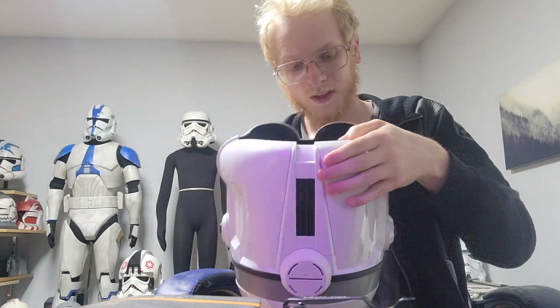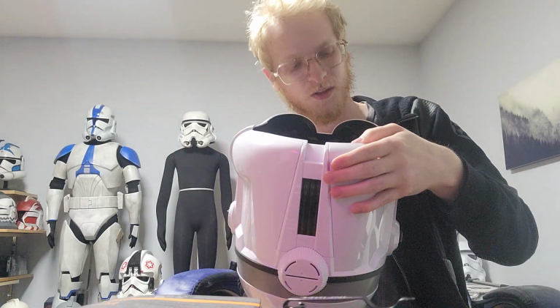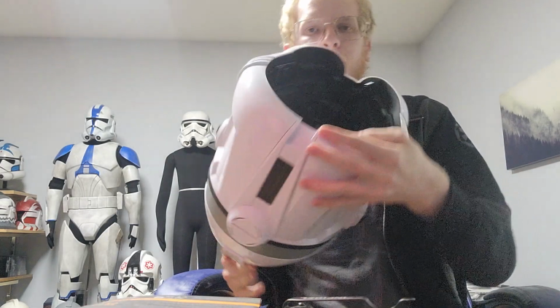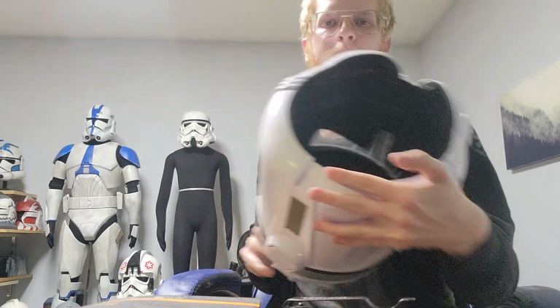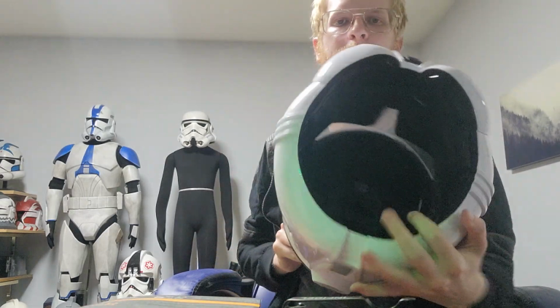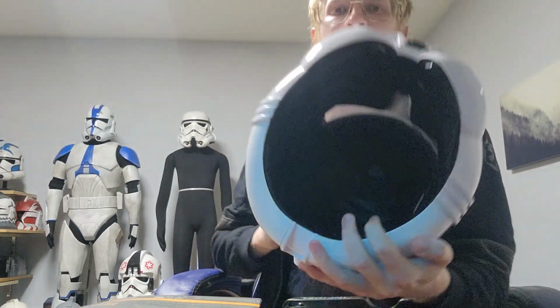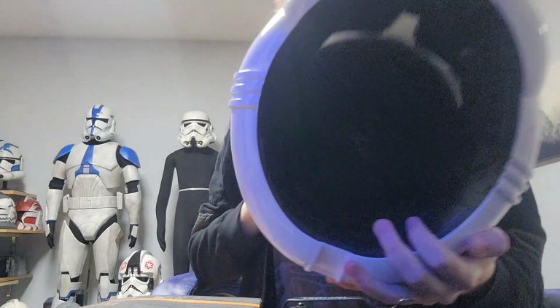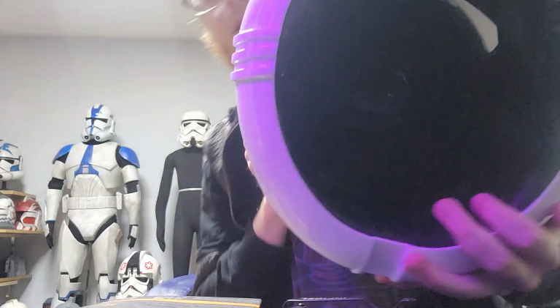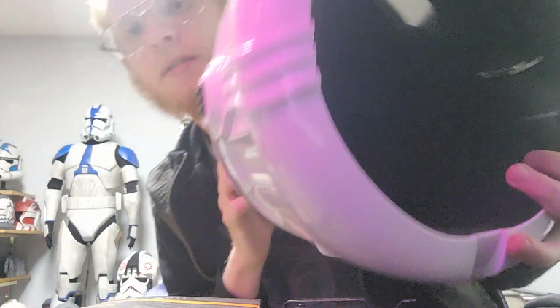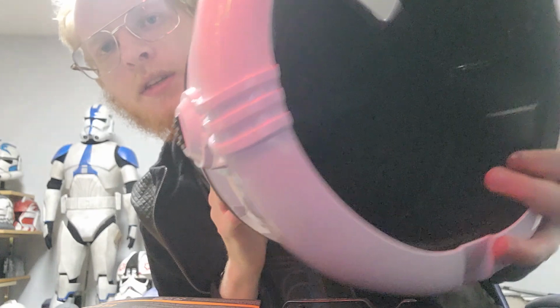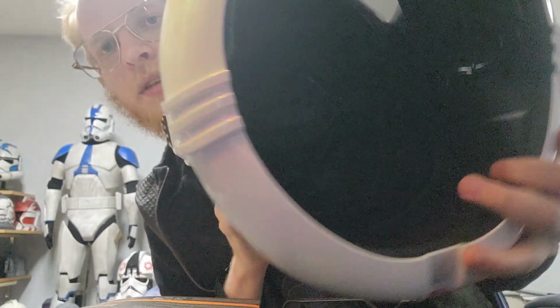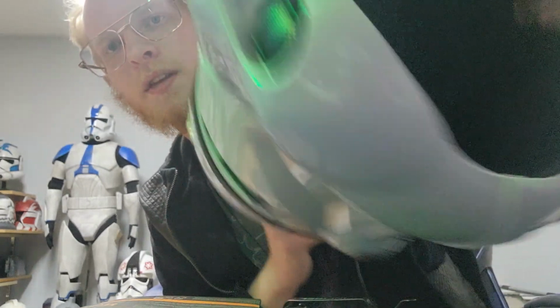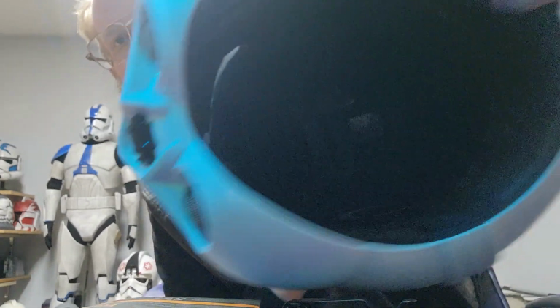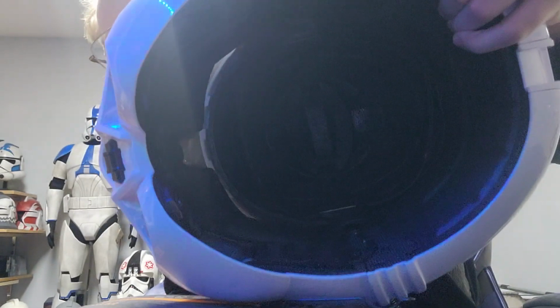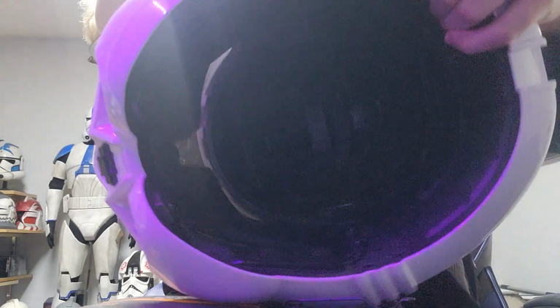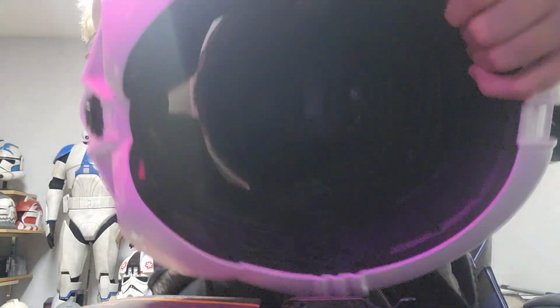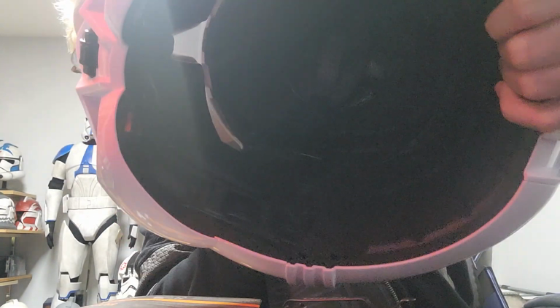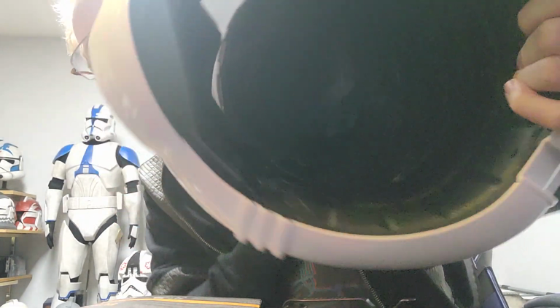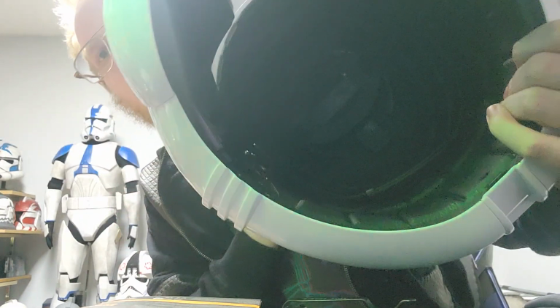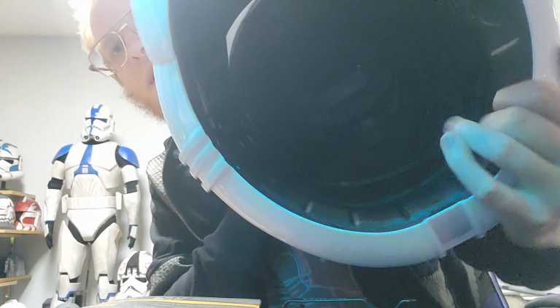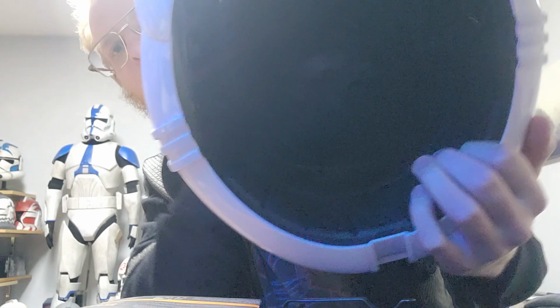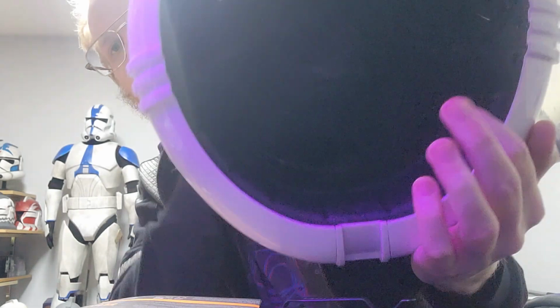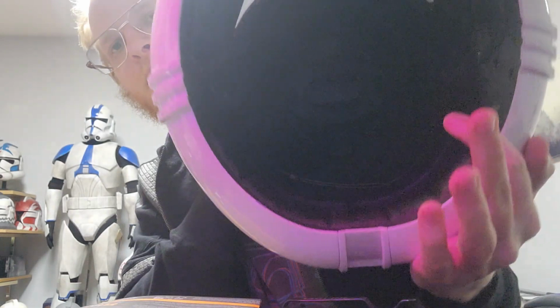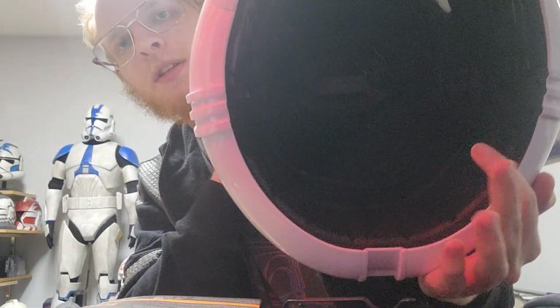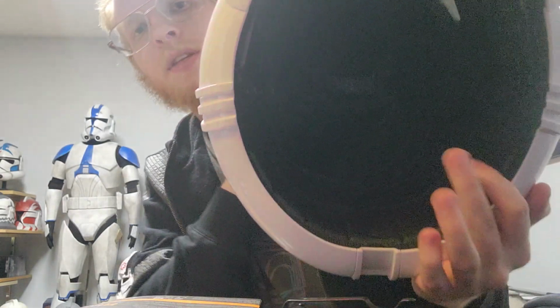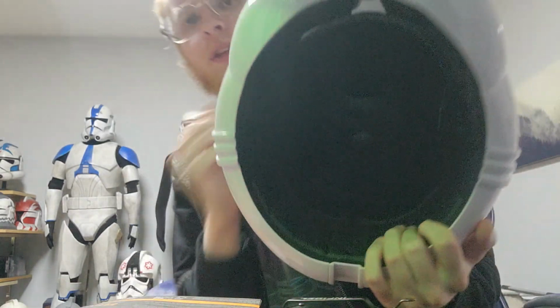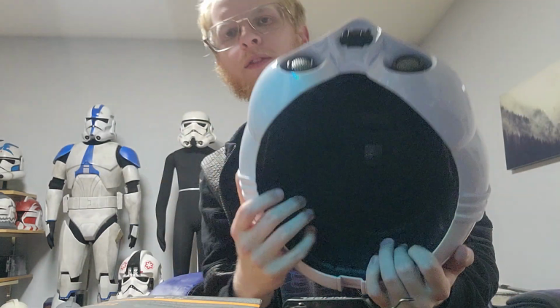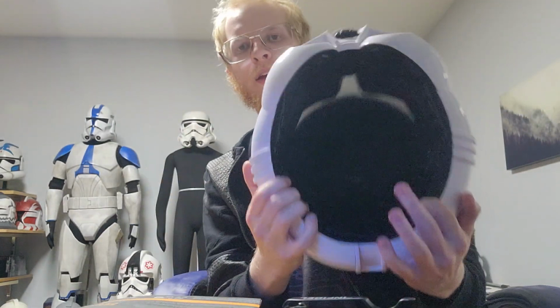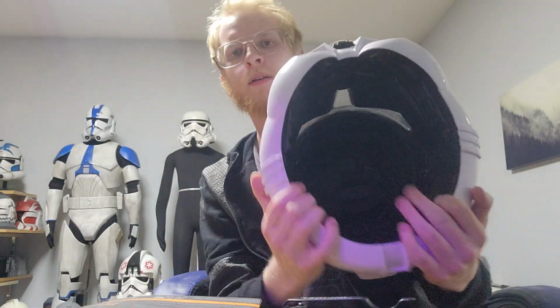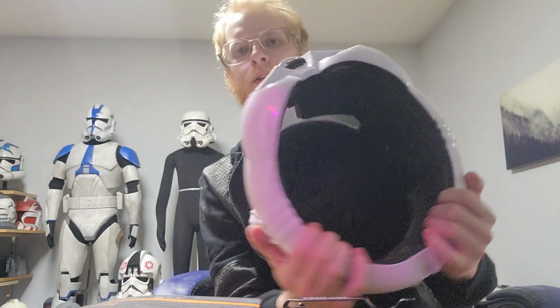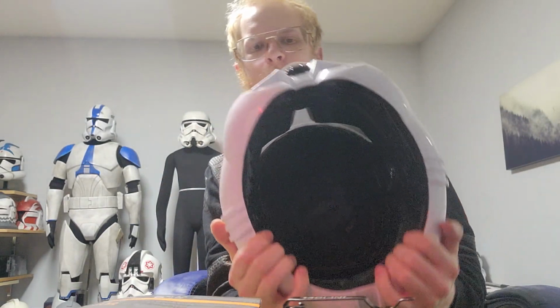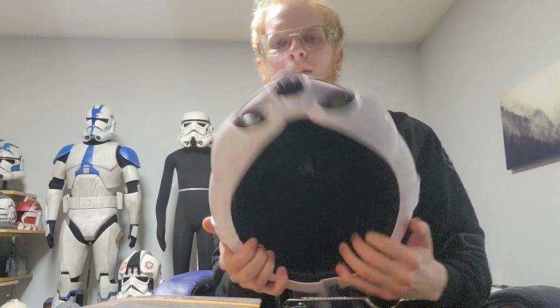I'm looking at the interior now. The interior is really neat — it actually has some details on the inside there, which is pretty cool. That's one thing I really like about these helmets: they actually put detail on the inside of them. And you can see through the visor there.